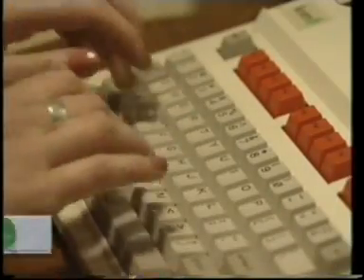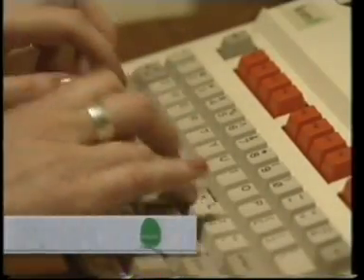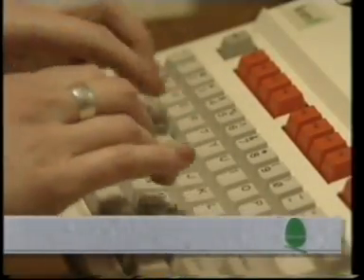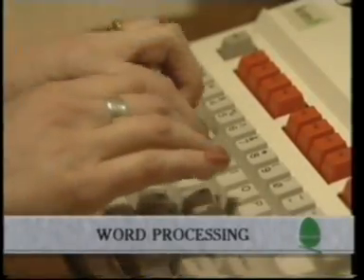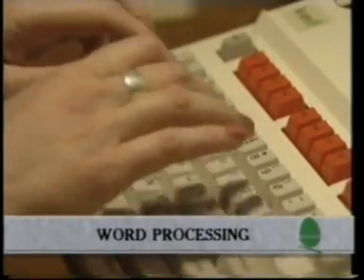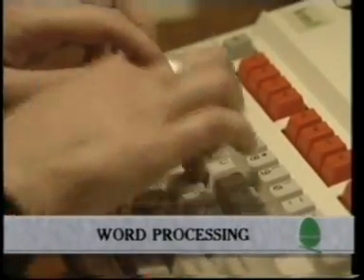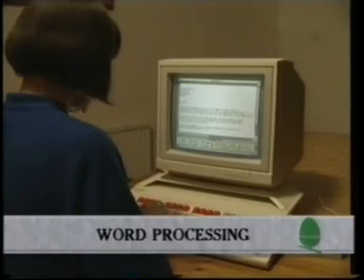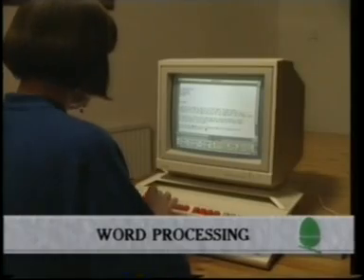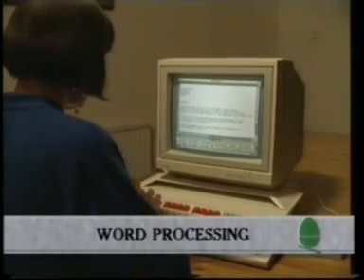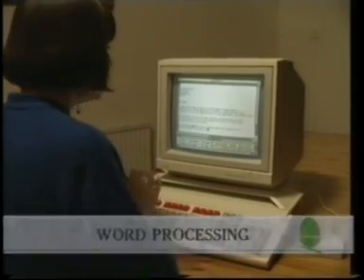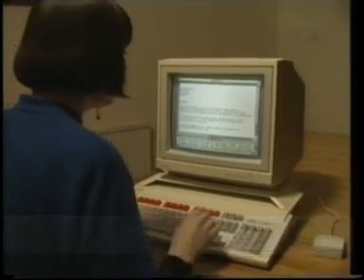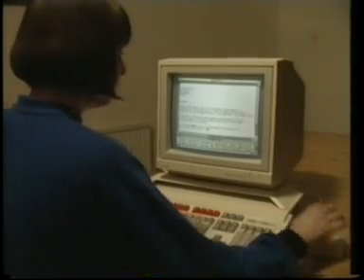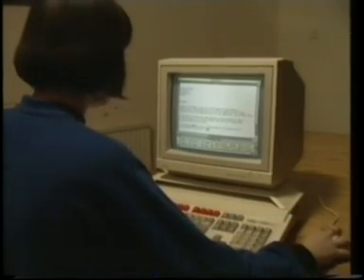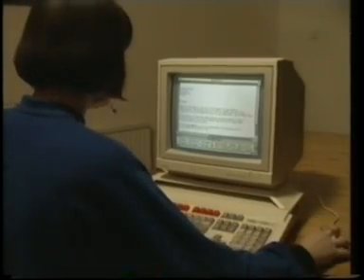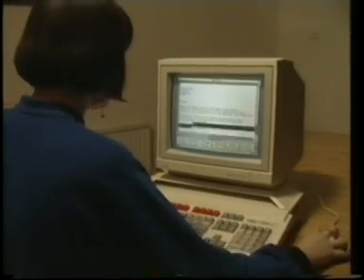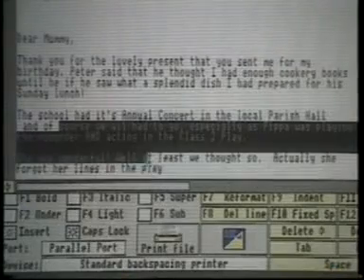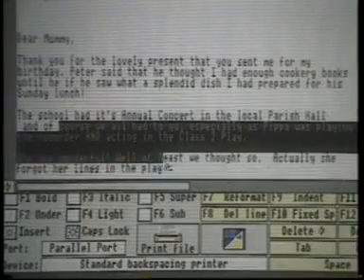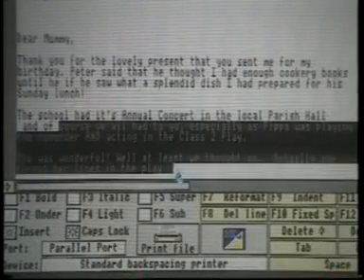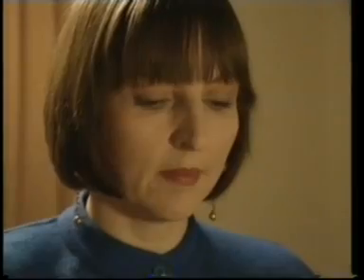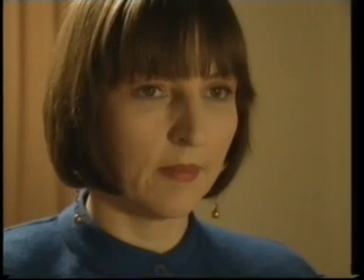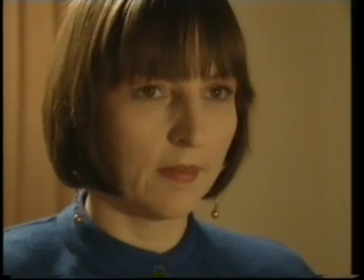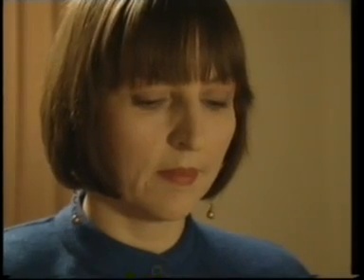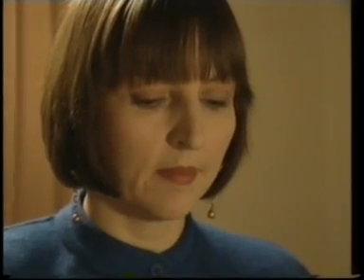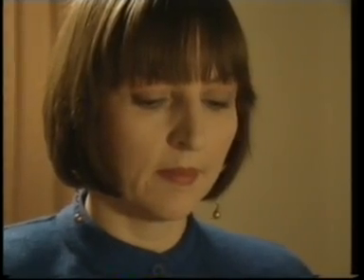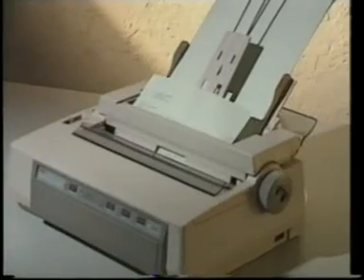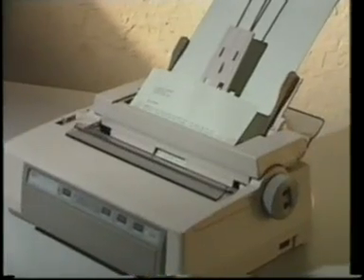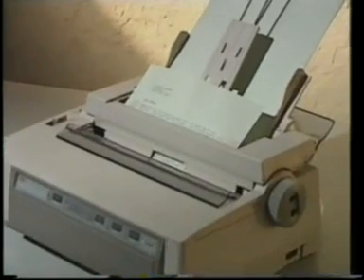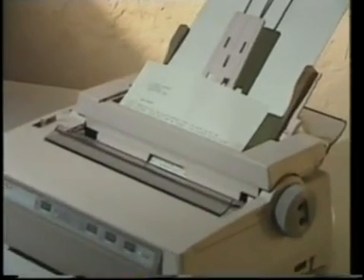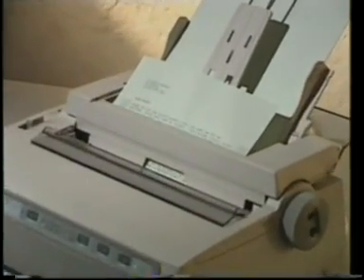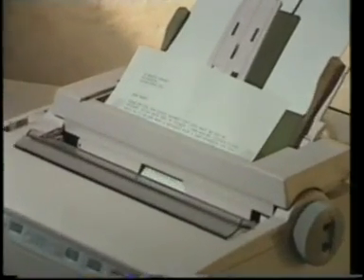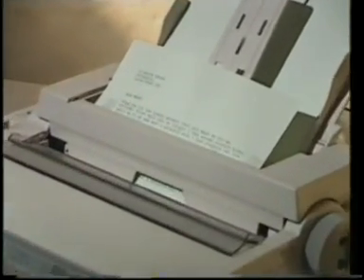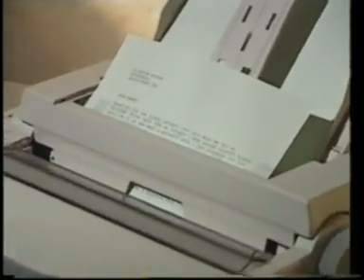Everyone will use the word processor. You will have the confidence to change your mind as often as you like, improving text, checking spelling, and putting your thoughts into letters, essays and documents, precisely as you wish.